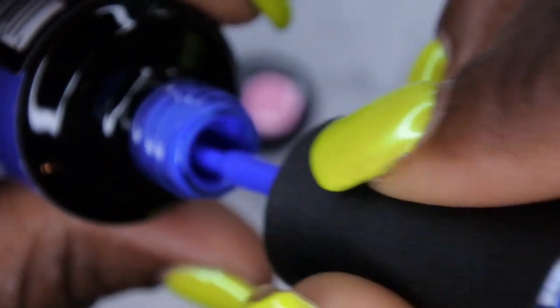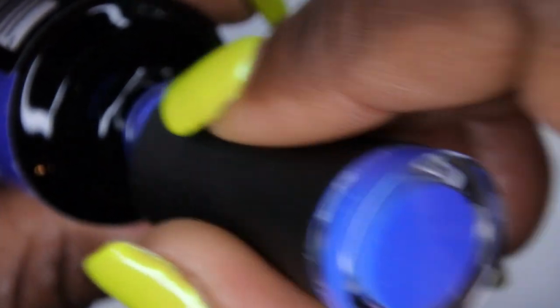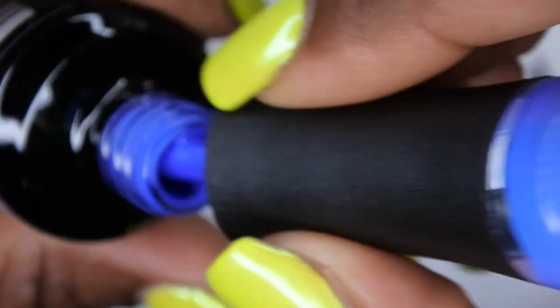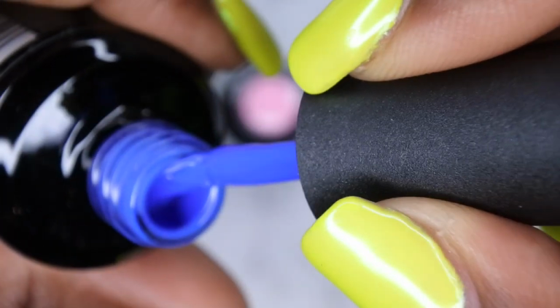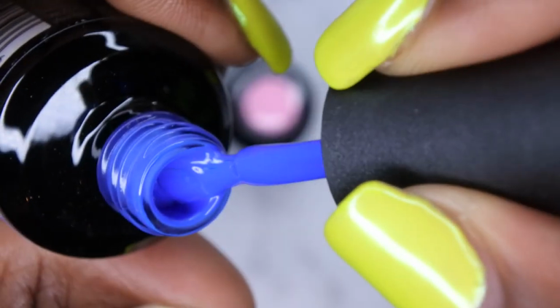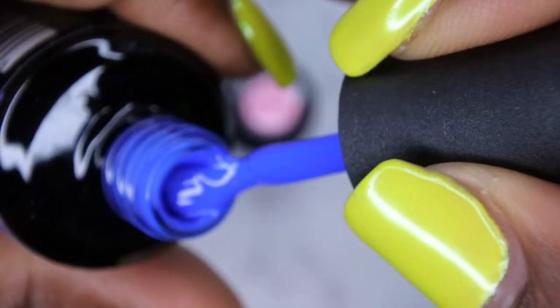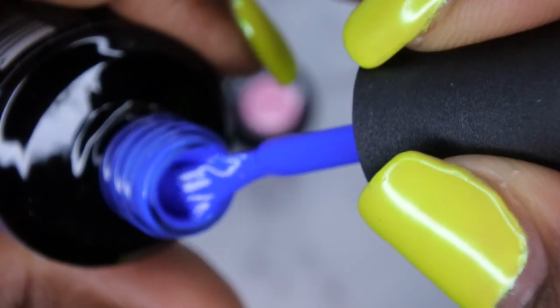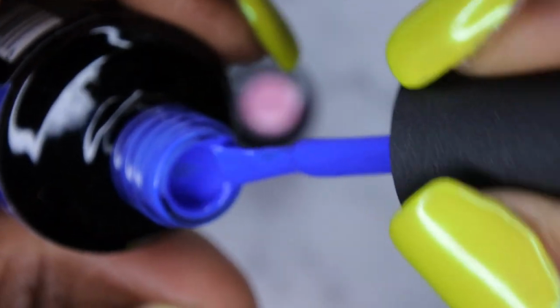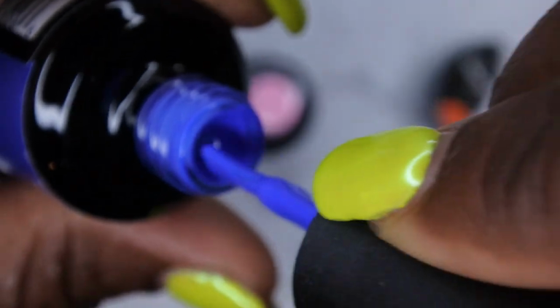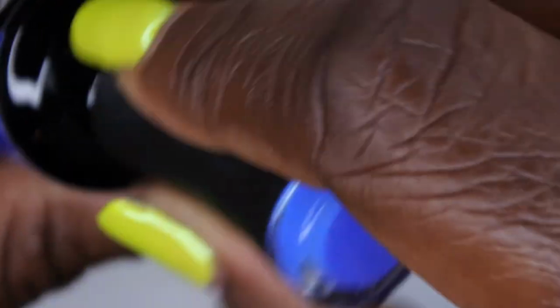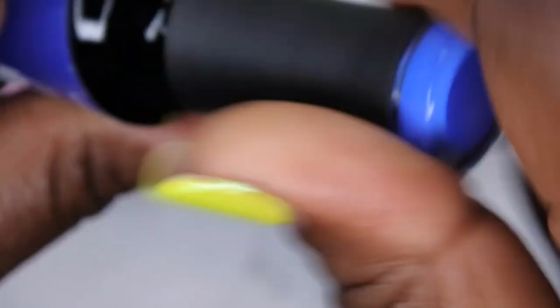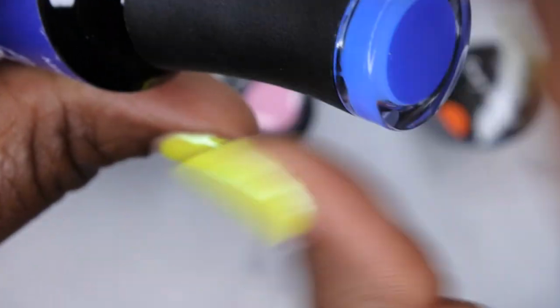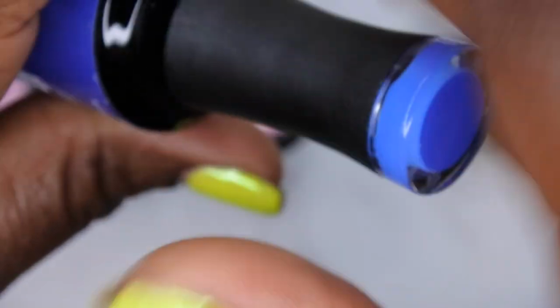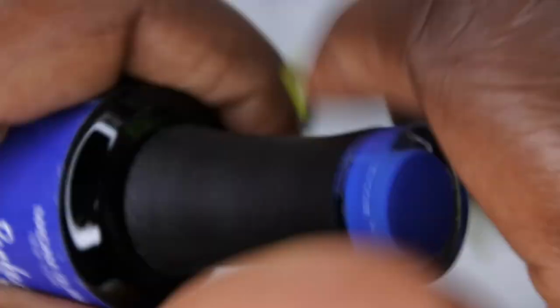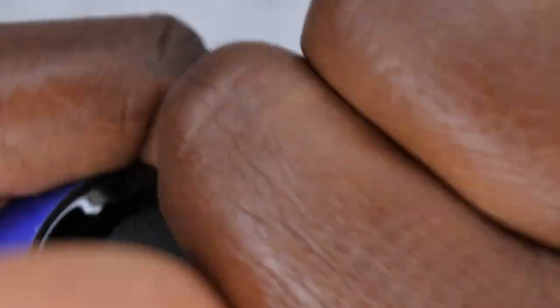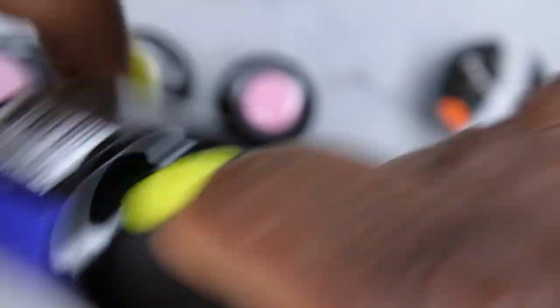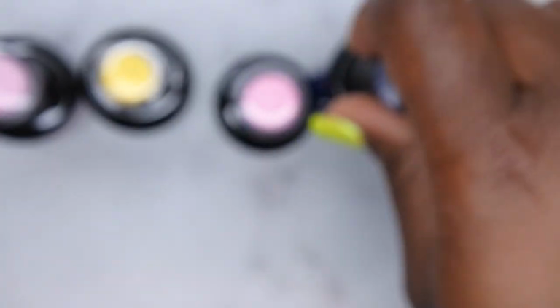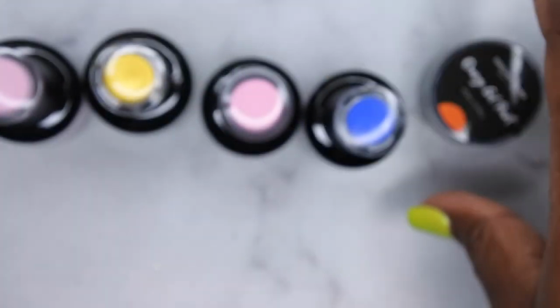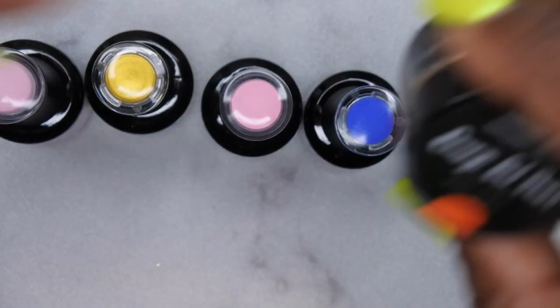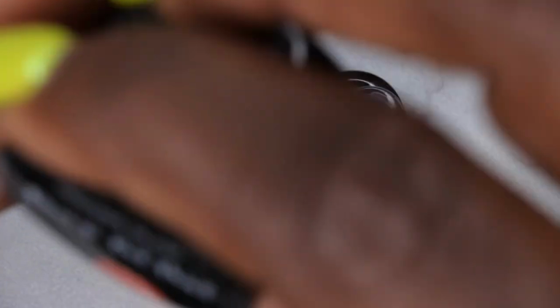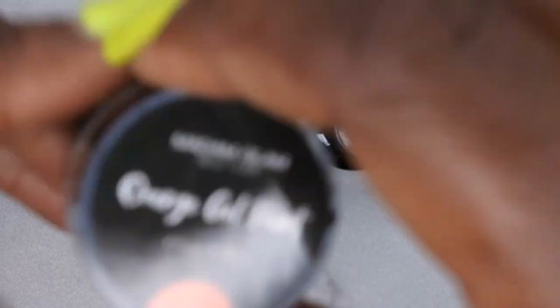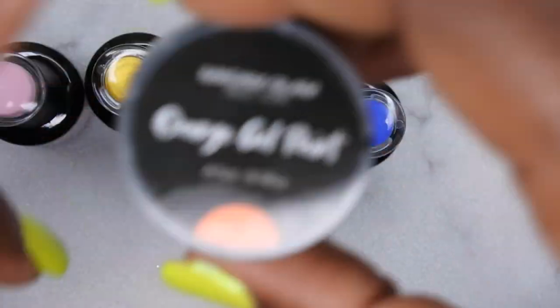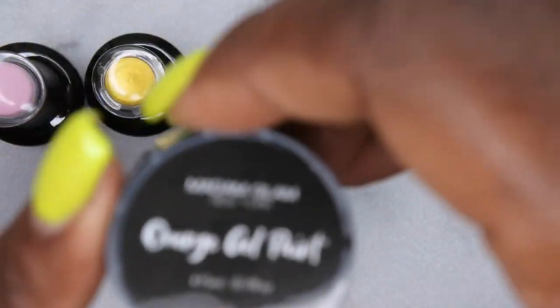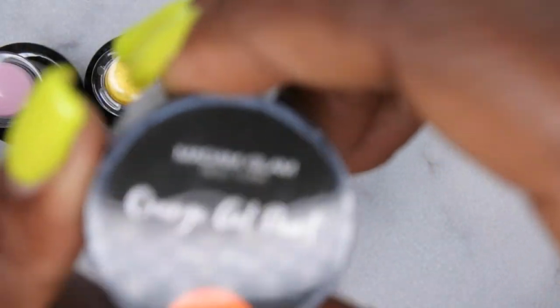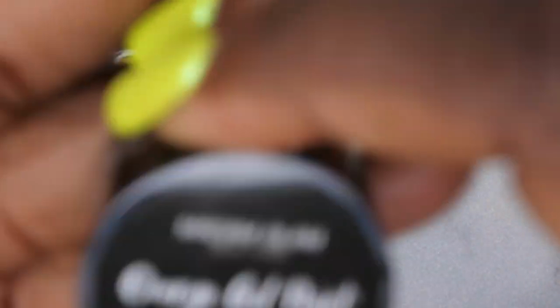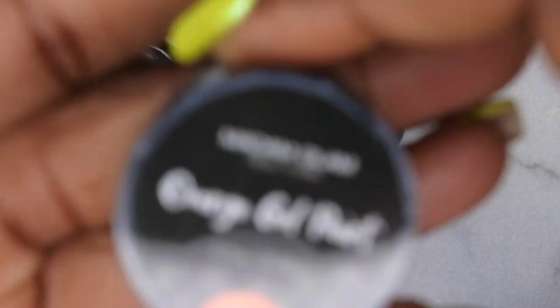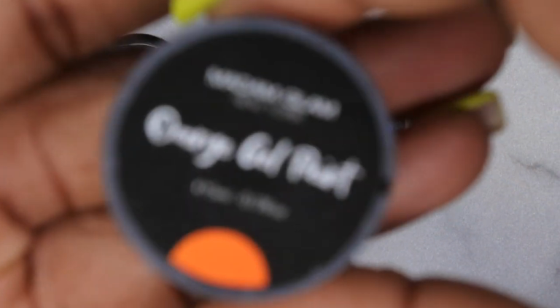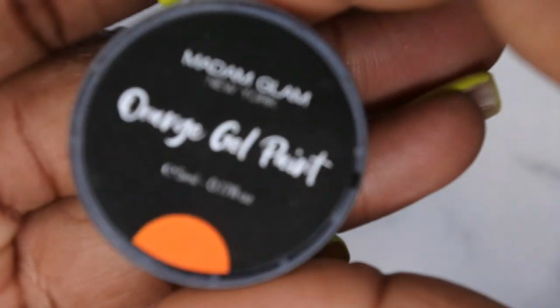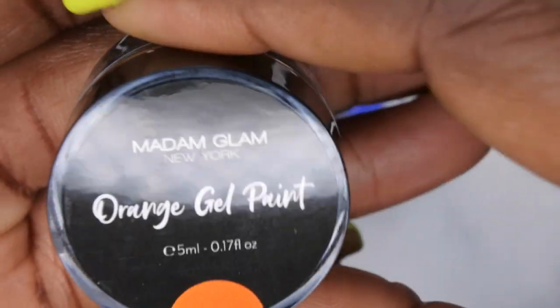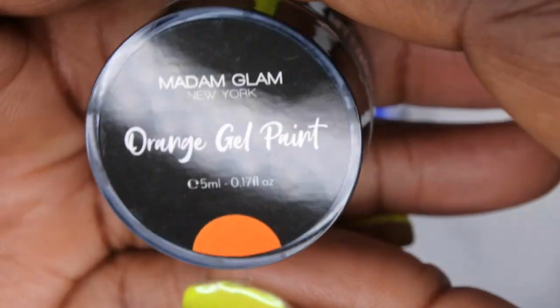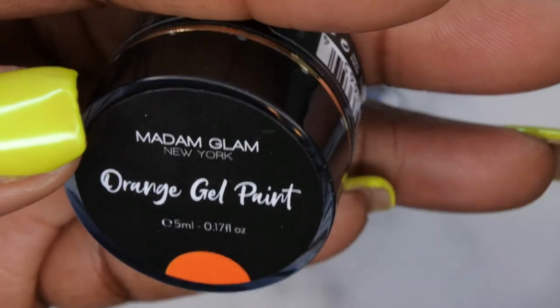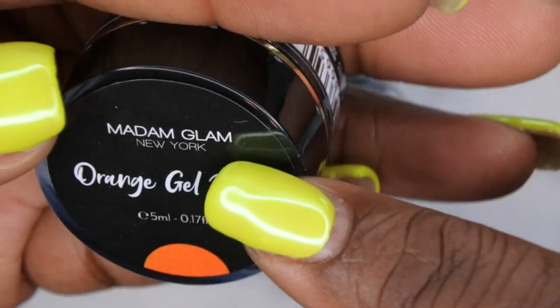I also have Perfect Blue — a beautiful rich blue color. I love this, it's a really nice blue. And then last but not least, I have an orange gel paint. This is actually my first gel paint from Madame Glam. I do have some of their pudding gels but I've never tried any of their gel paints, so I'm excited about this one.